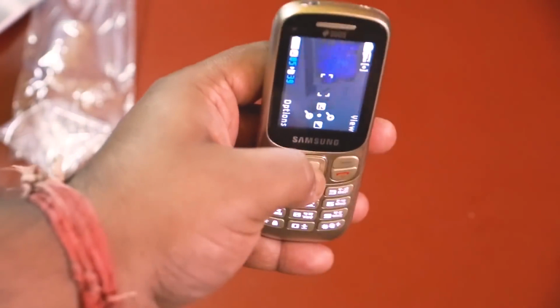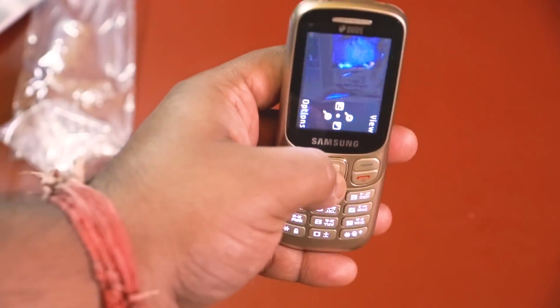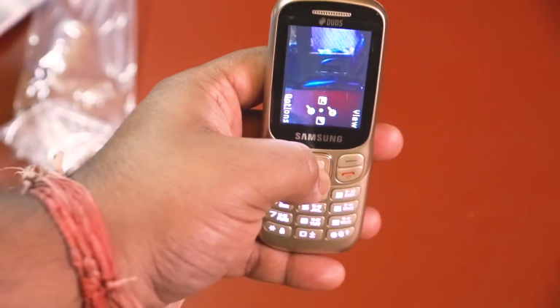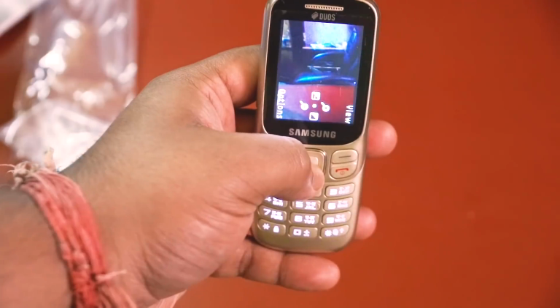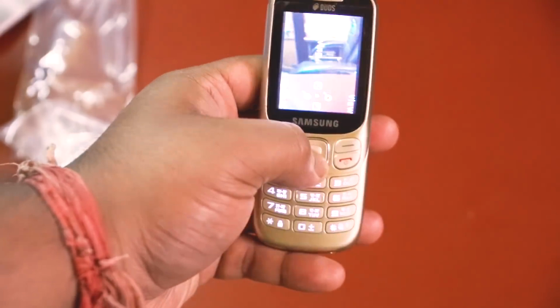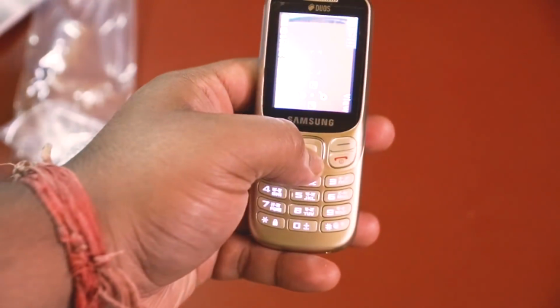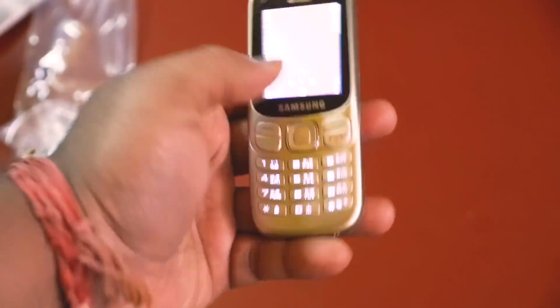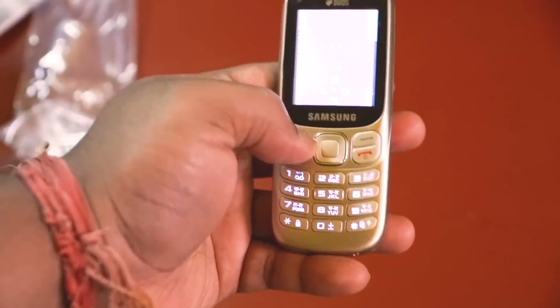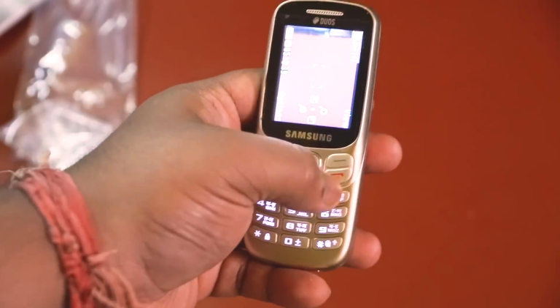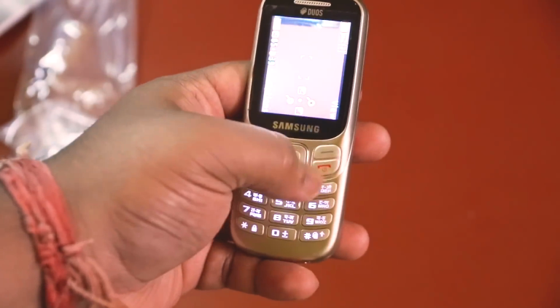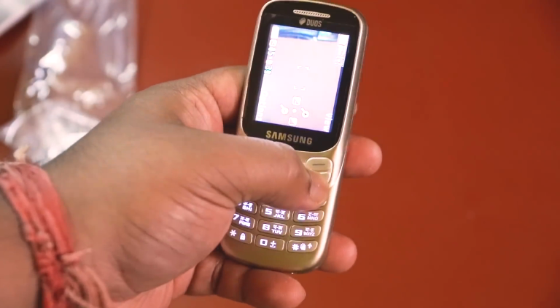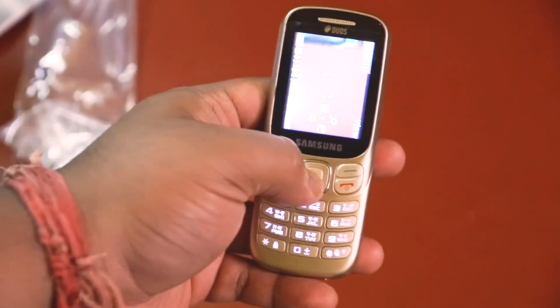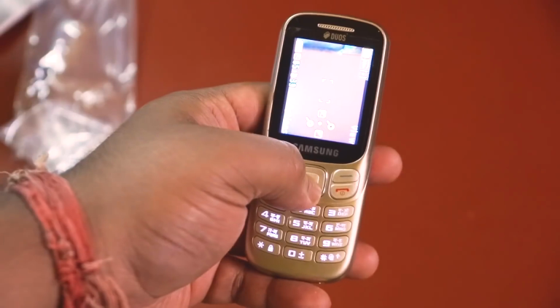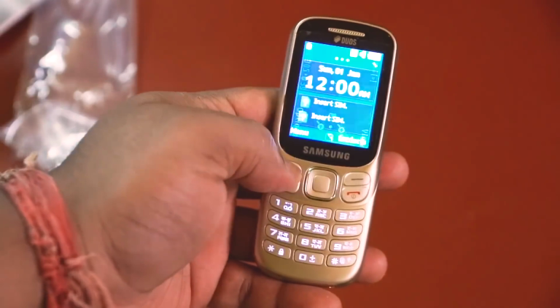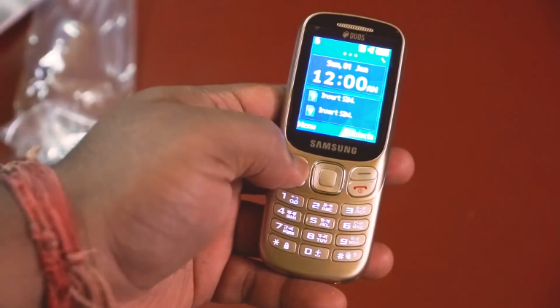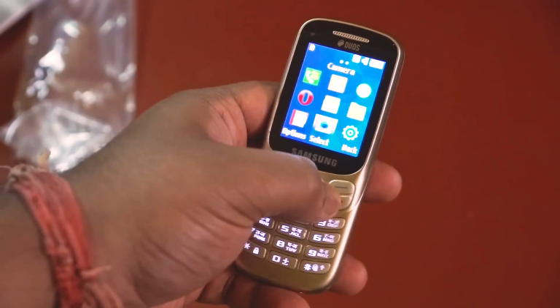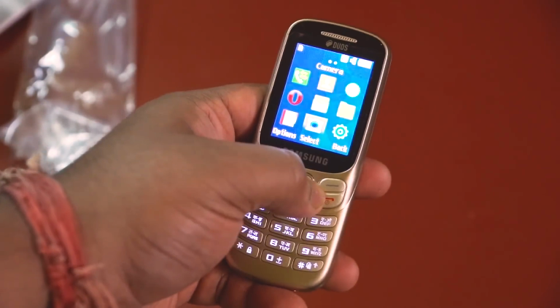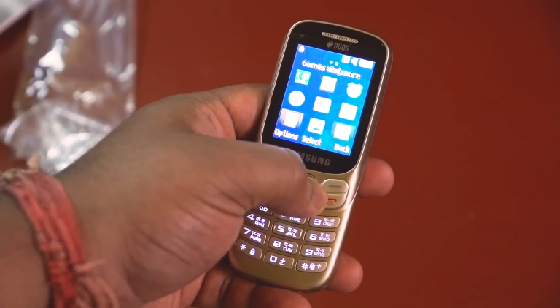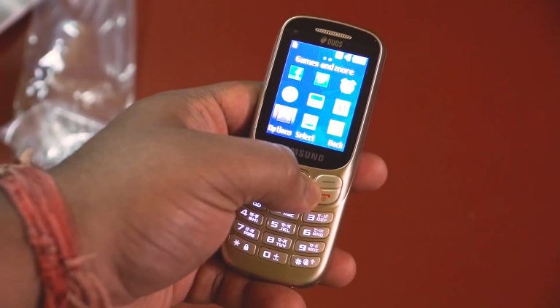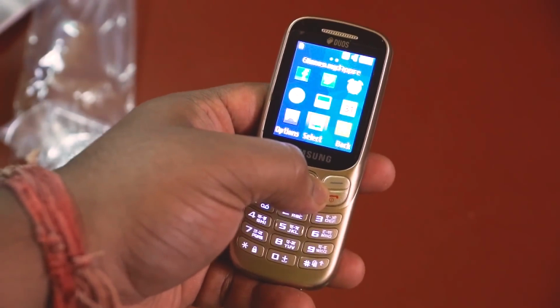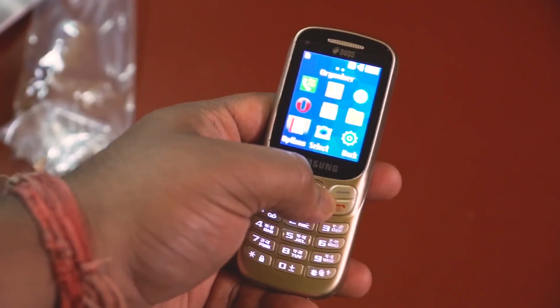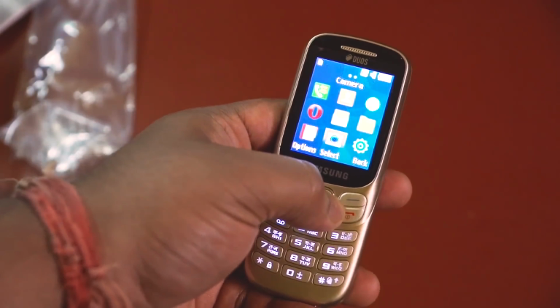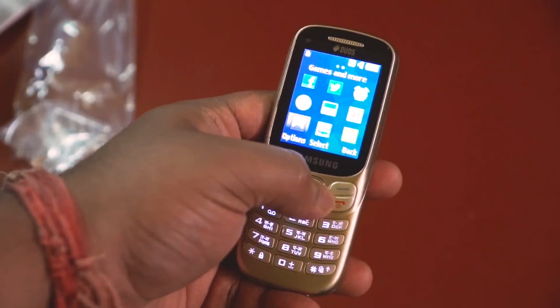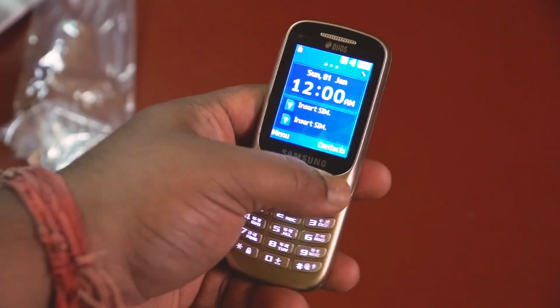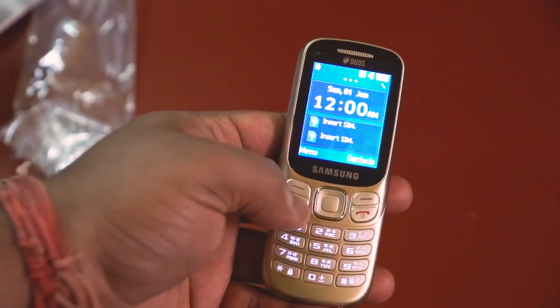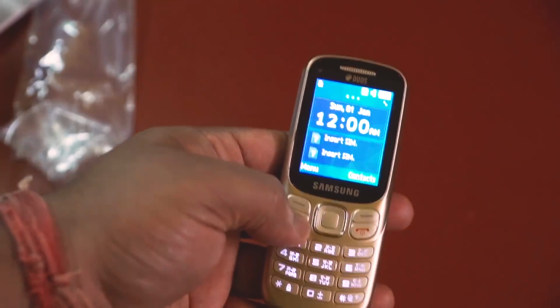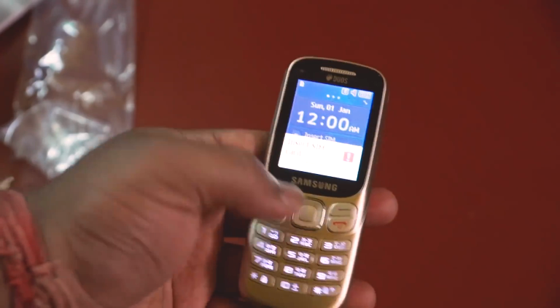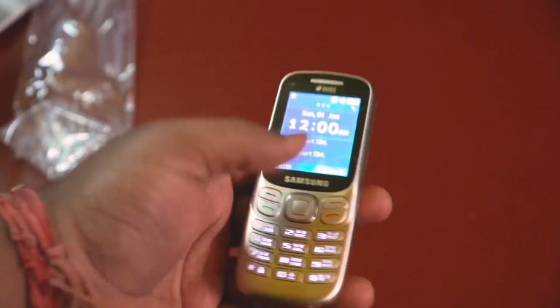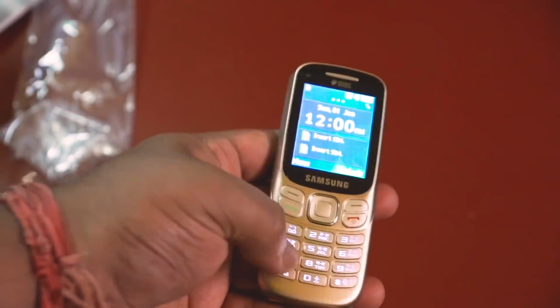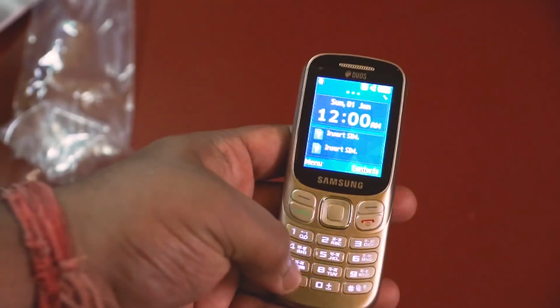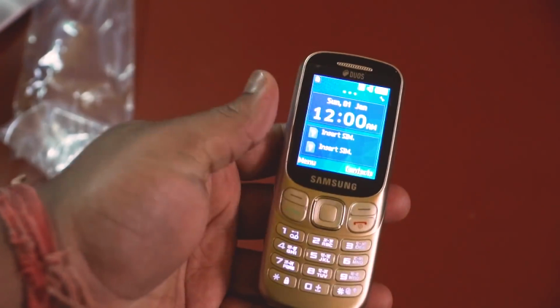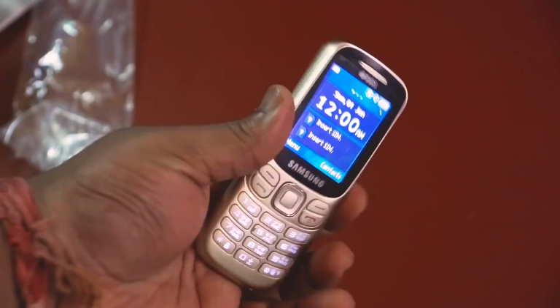You can see how the camera looks like in 2015. Let's see how the camera looks like. We can see Samsung apps, Facebook. There are many options for this unboxing video.